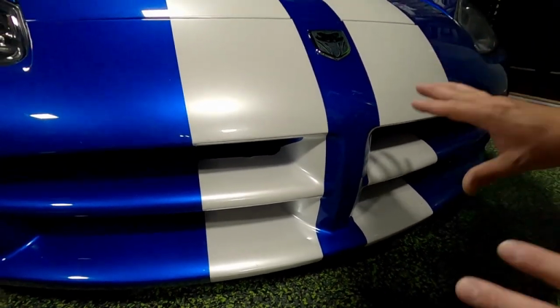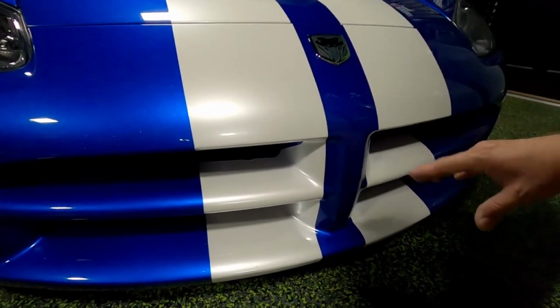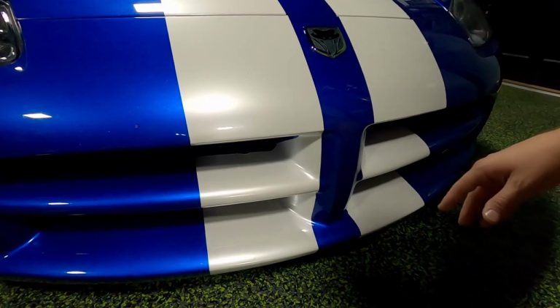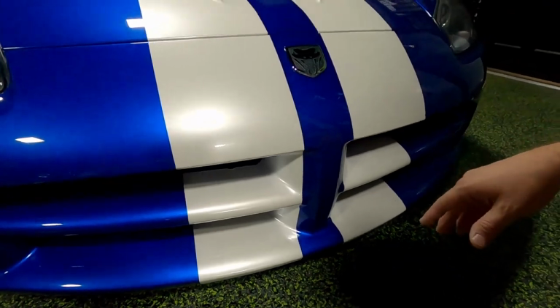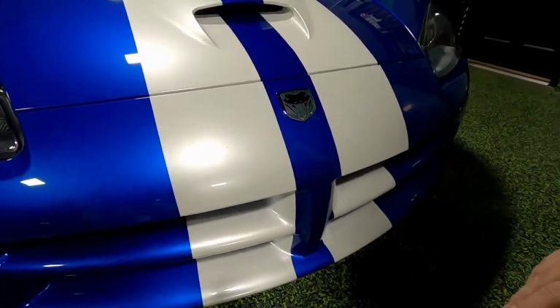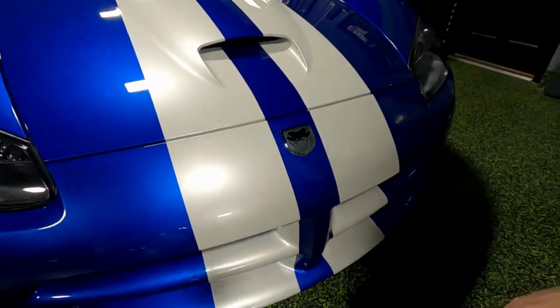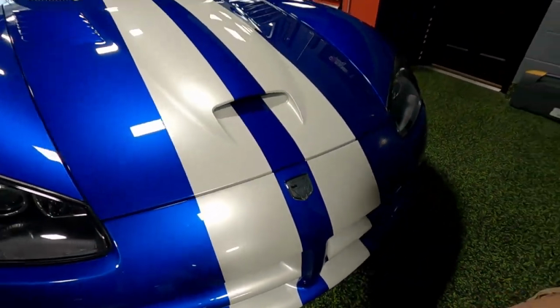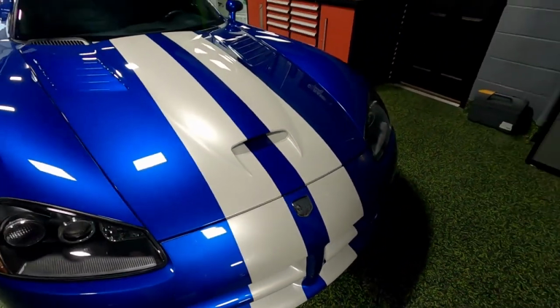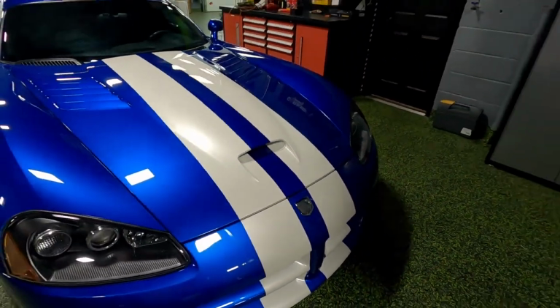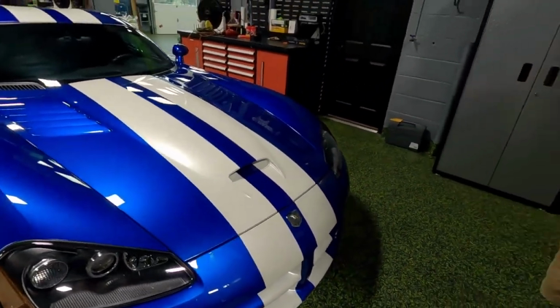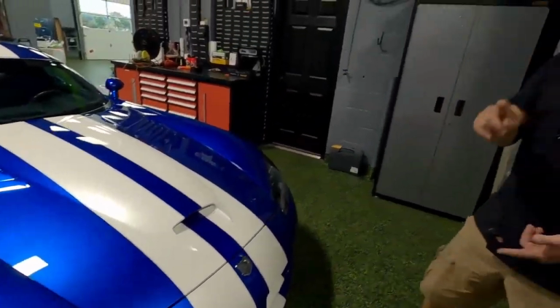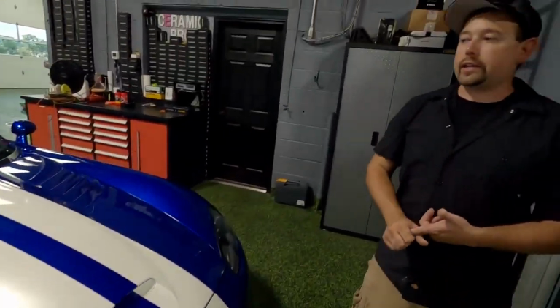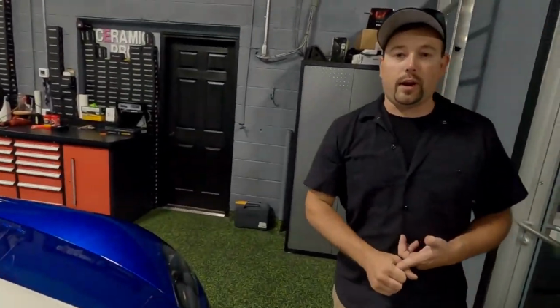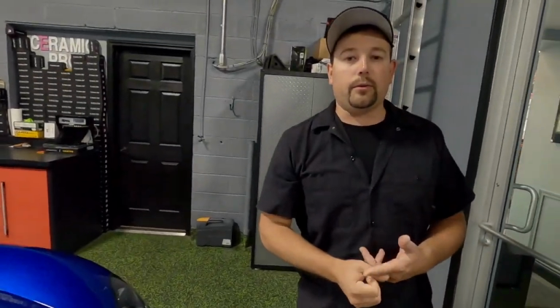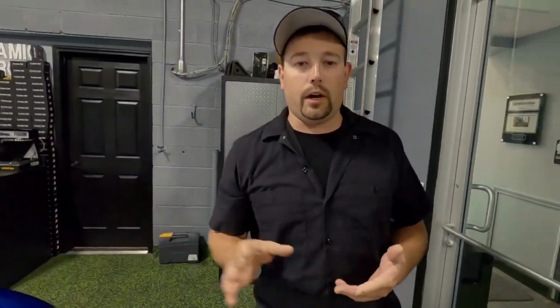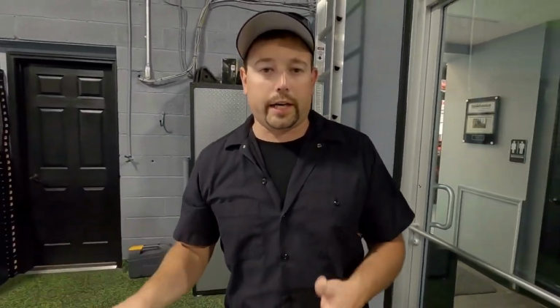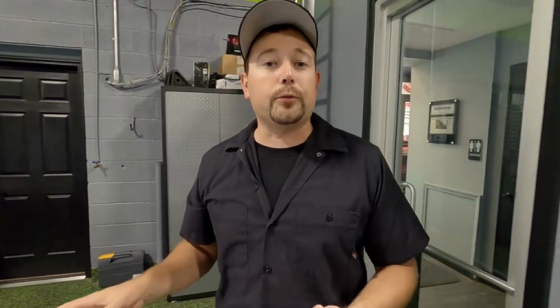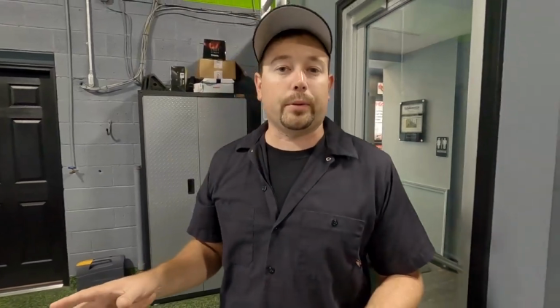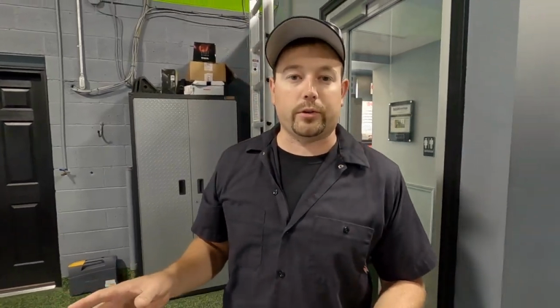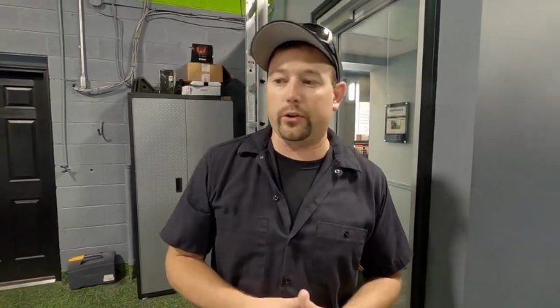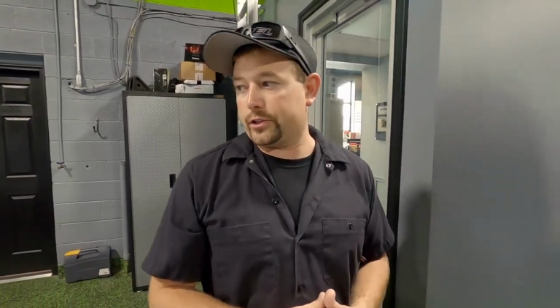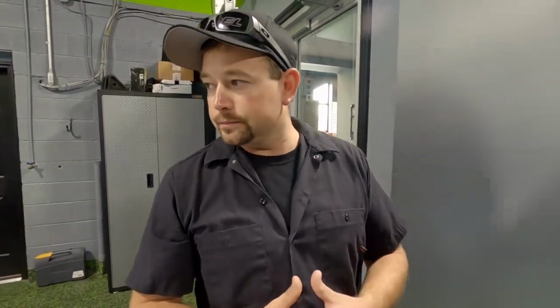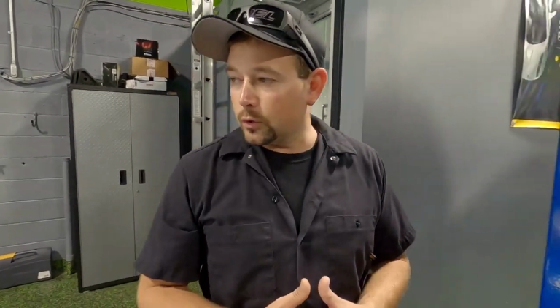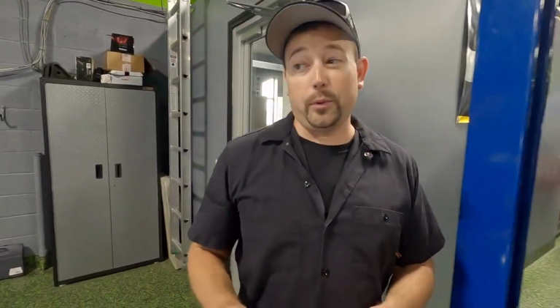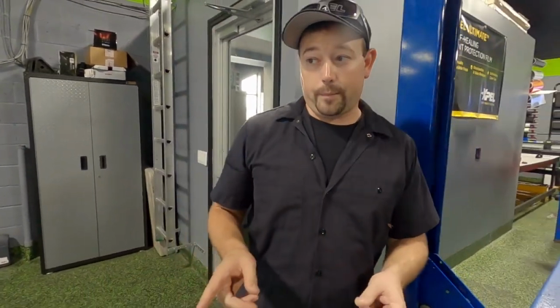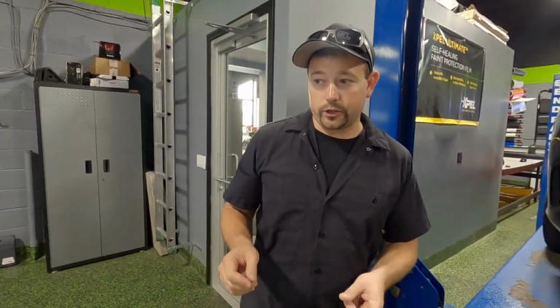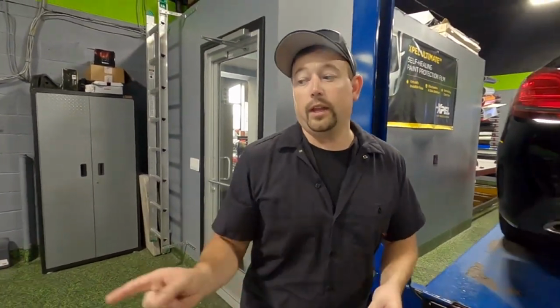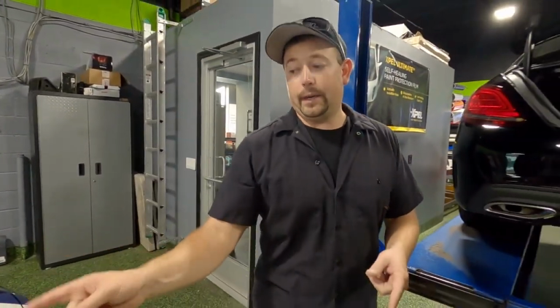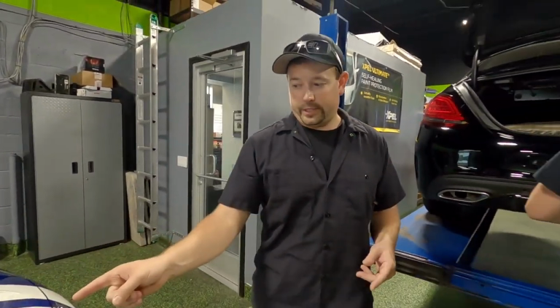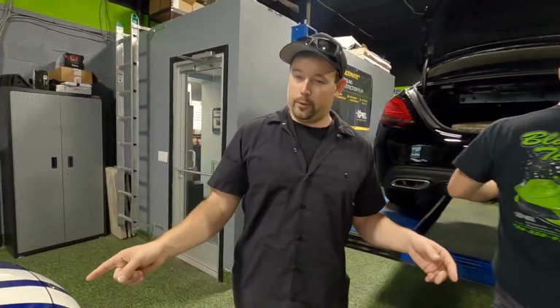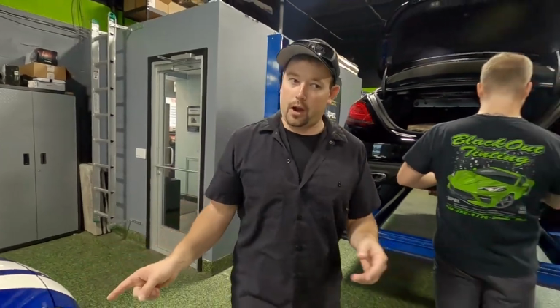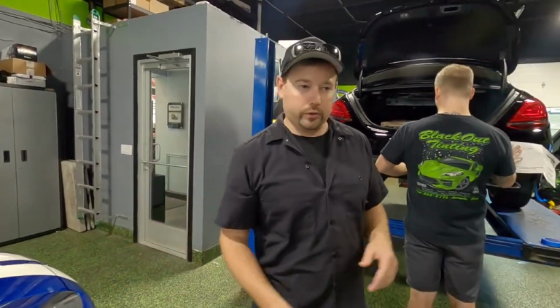Then we're going to install paint protection film on the entire front end of the car. We're also doing a ceramic Expel Fusion Plus ceramic coating on this car with the wheels-off package and paint protection film on the rocker panels.